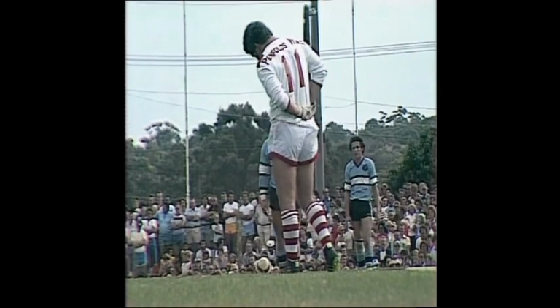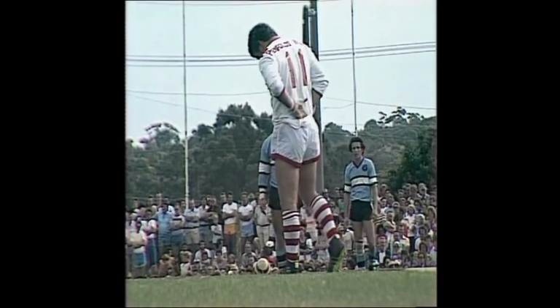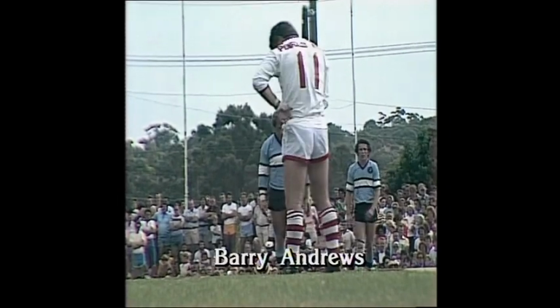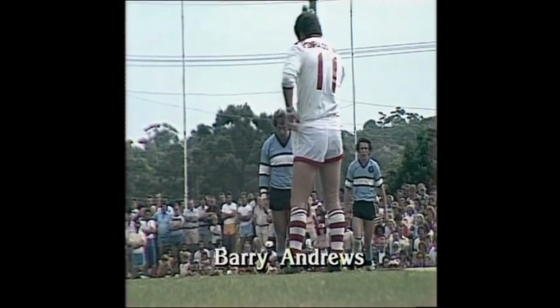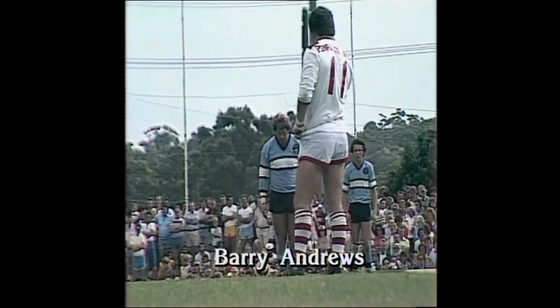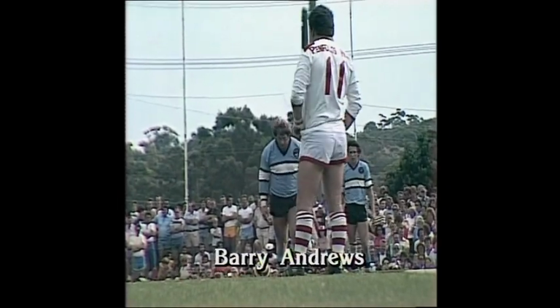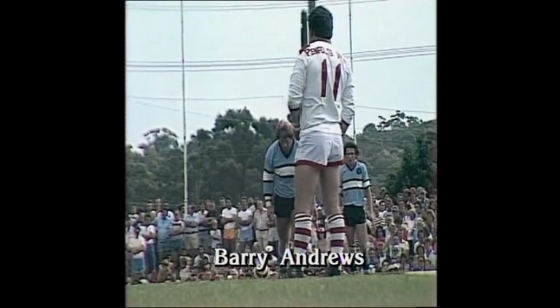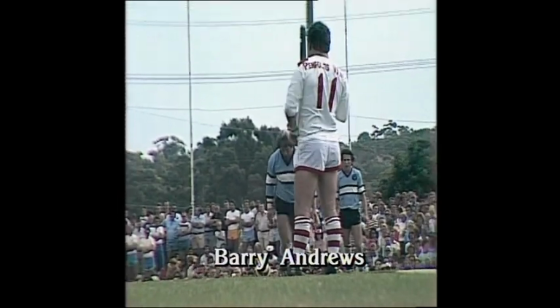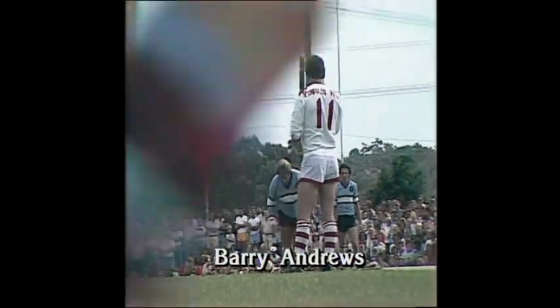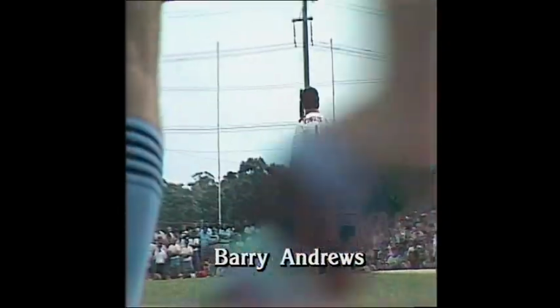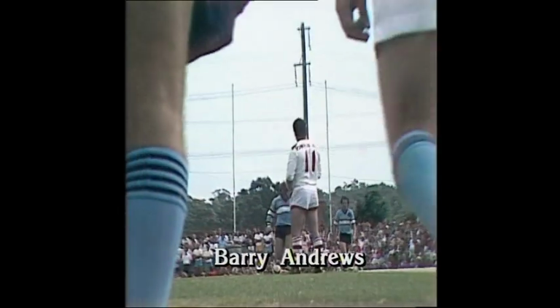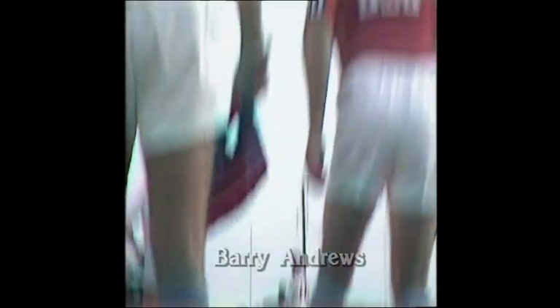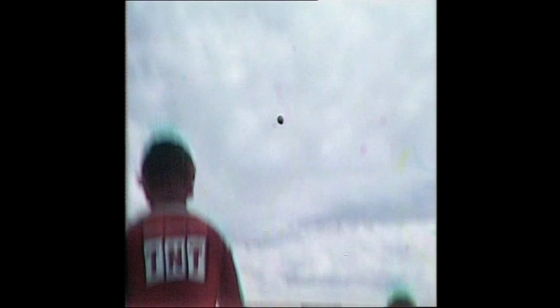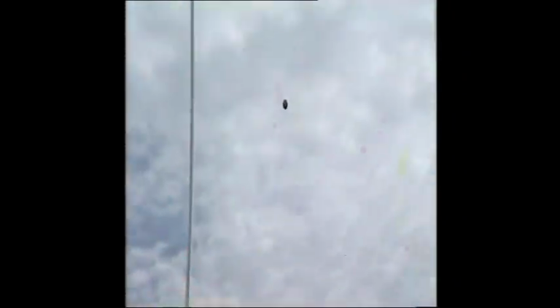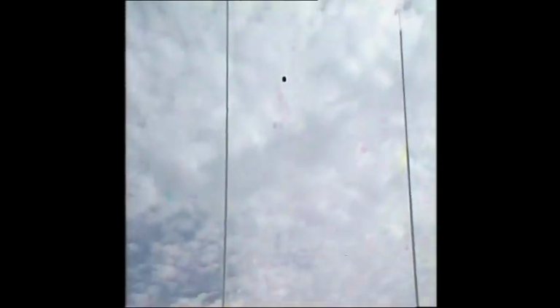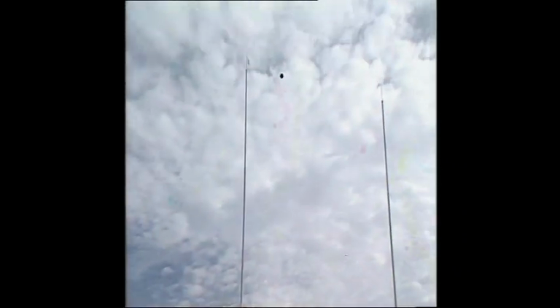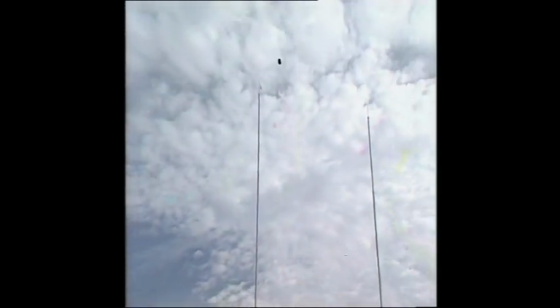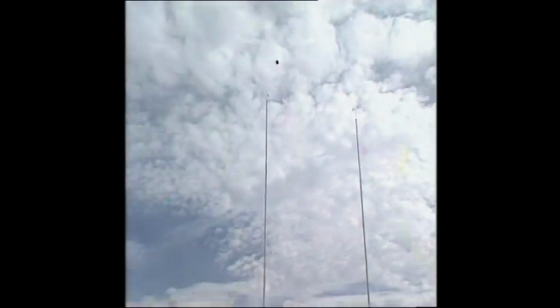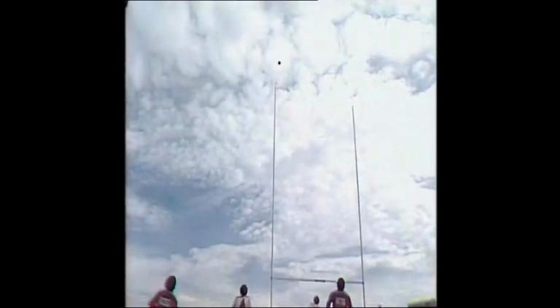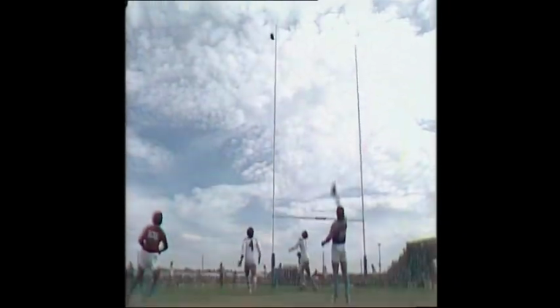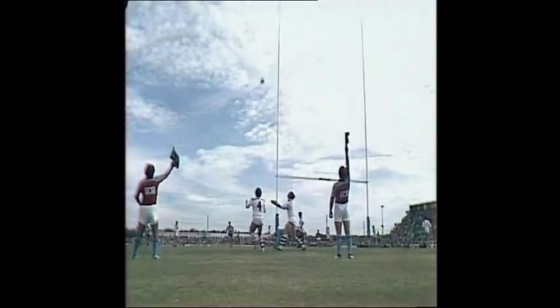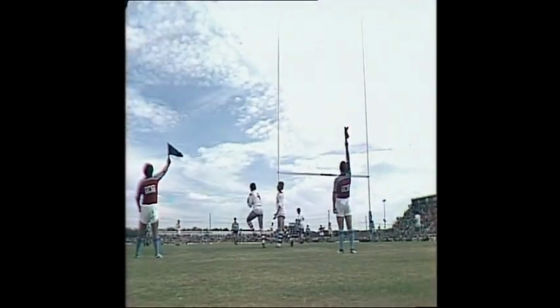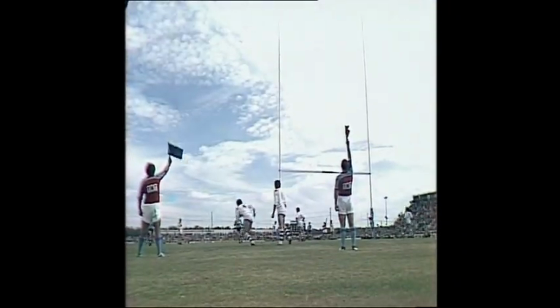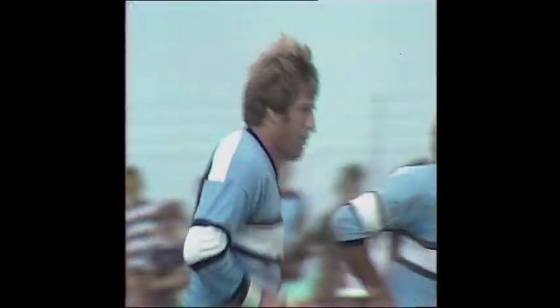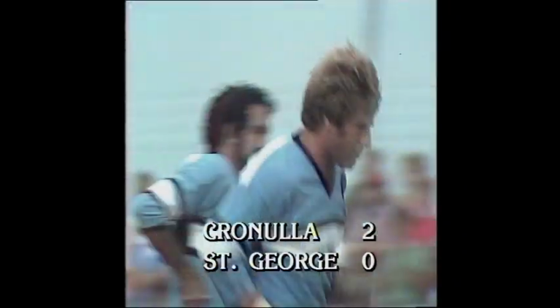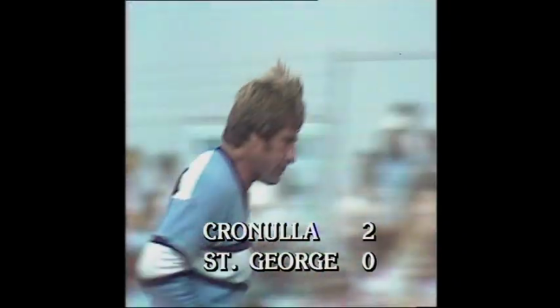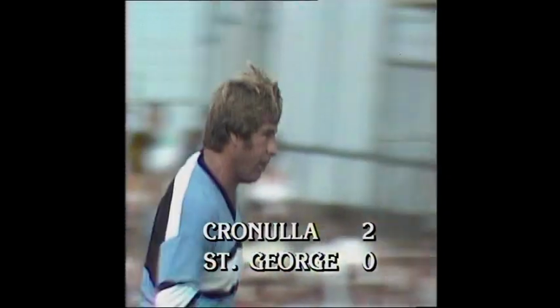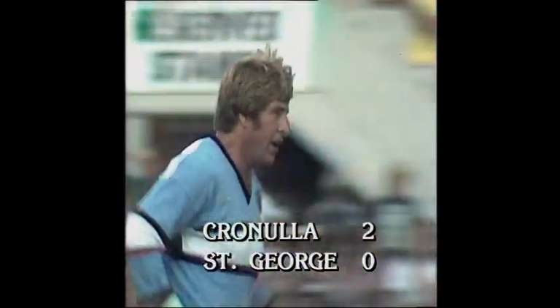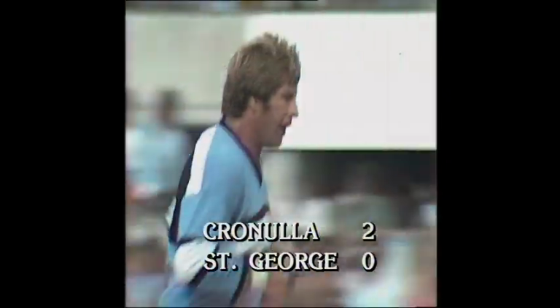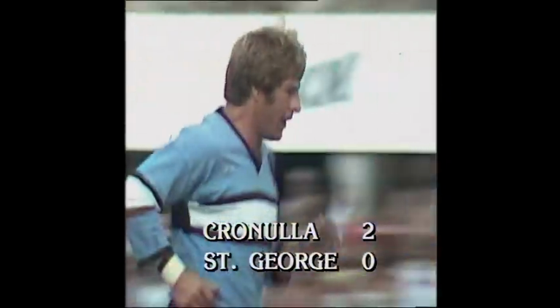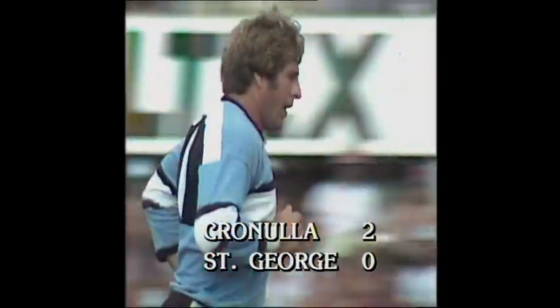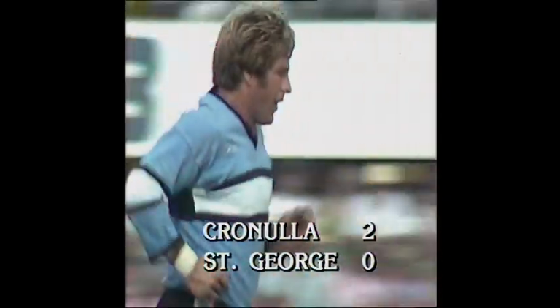Penalty from about 33 meters out — Barry Andrews. High in the air it goes. Look at it climb. It's a great kick. First one to the Sharks. 2-0.